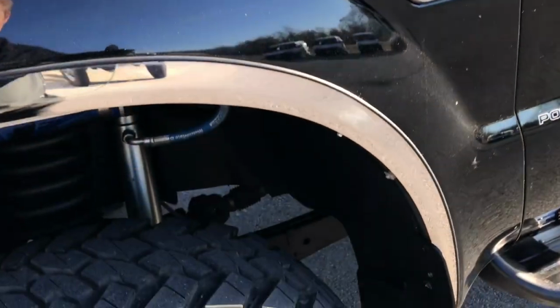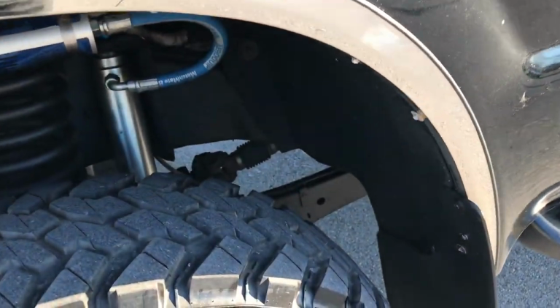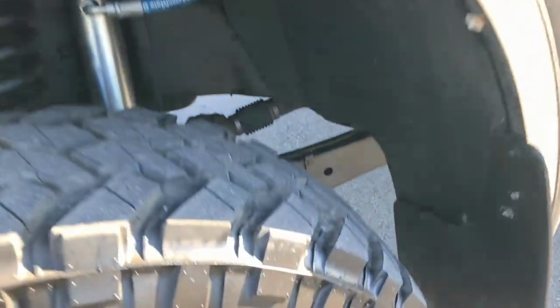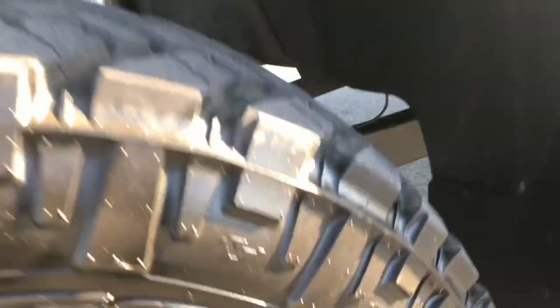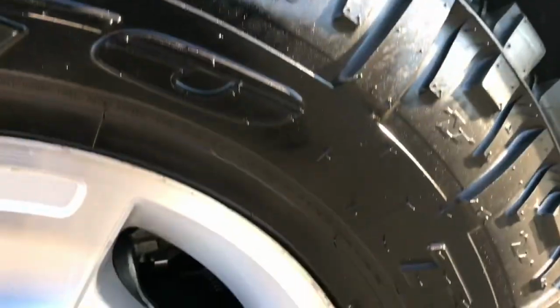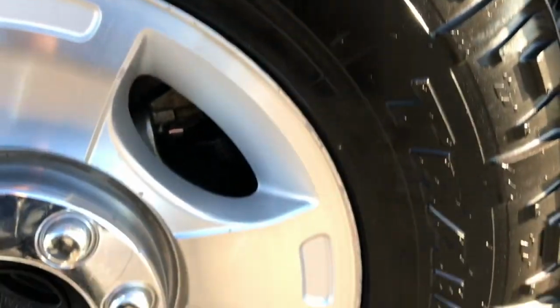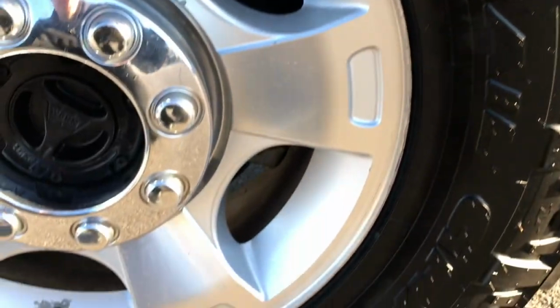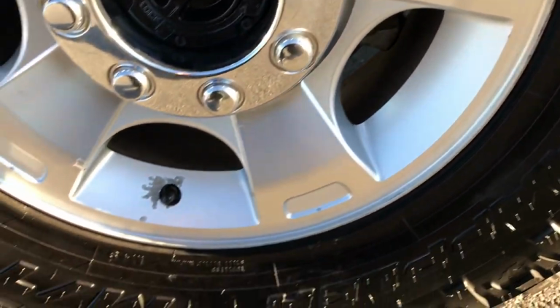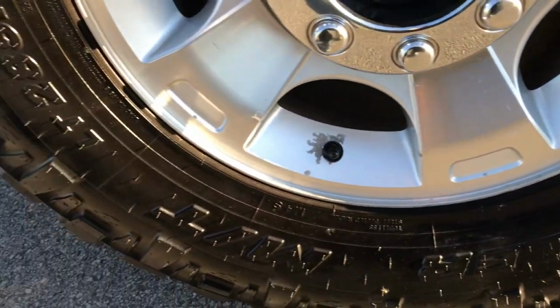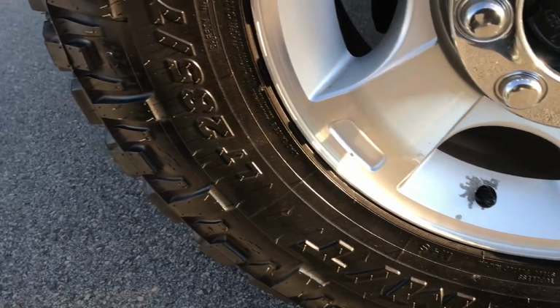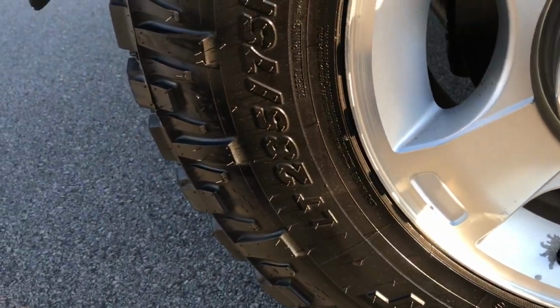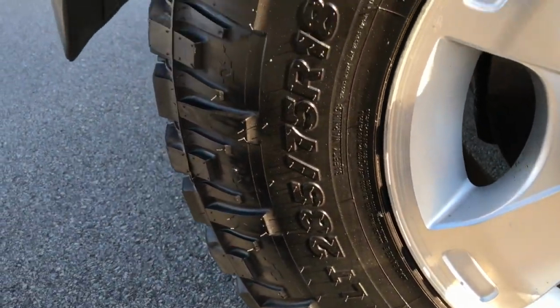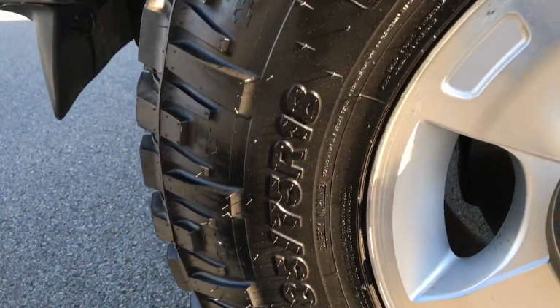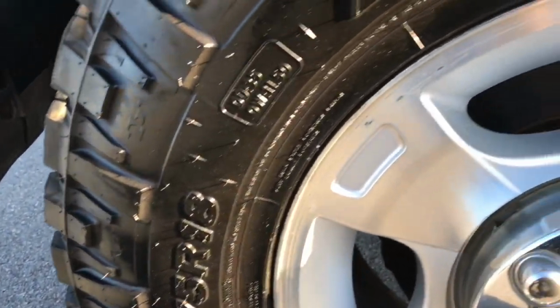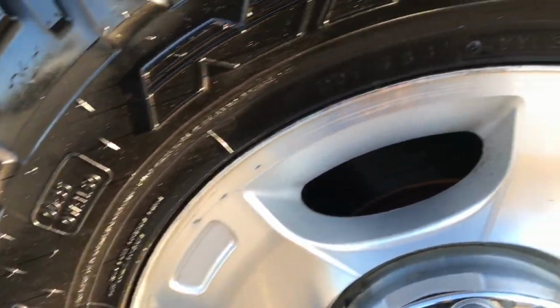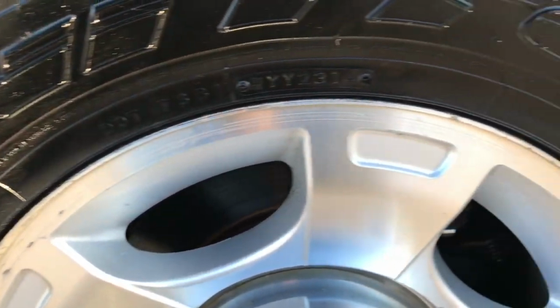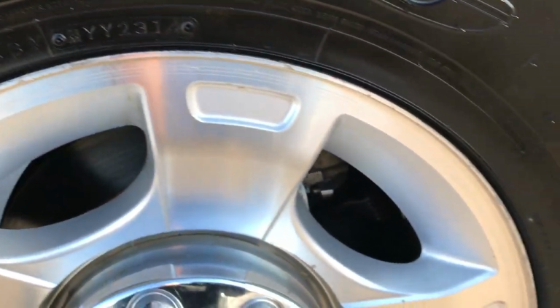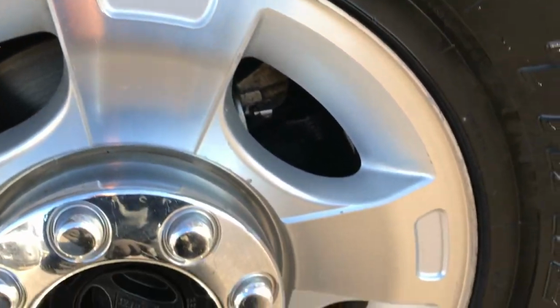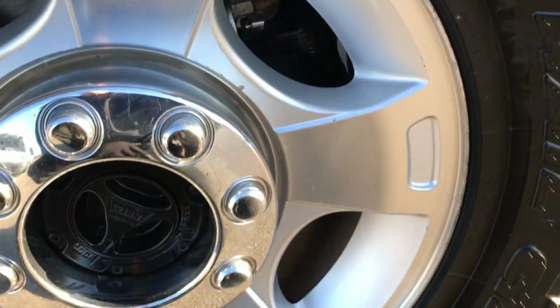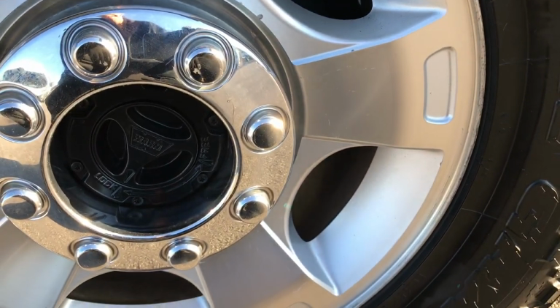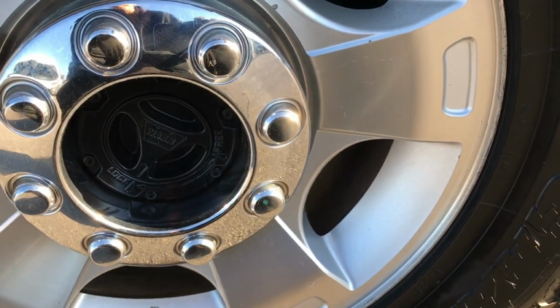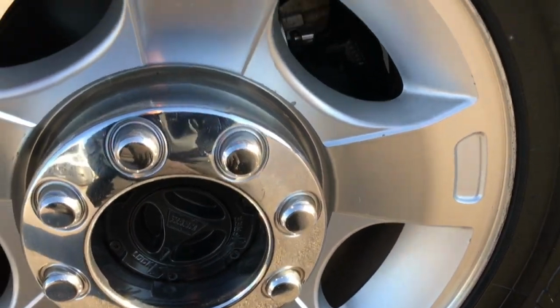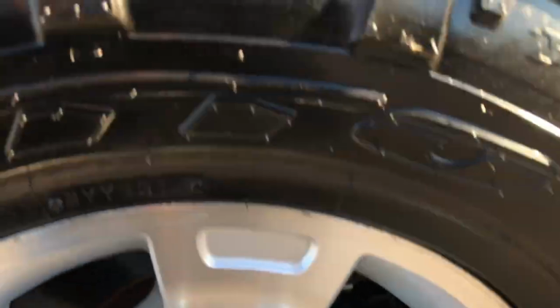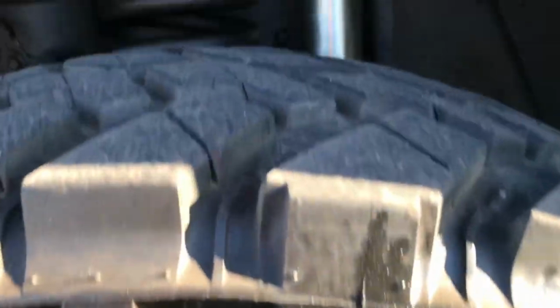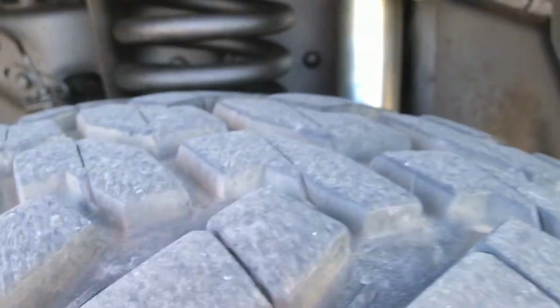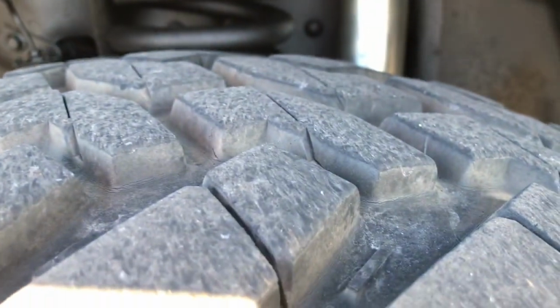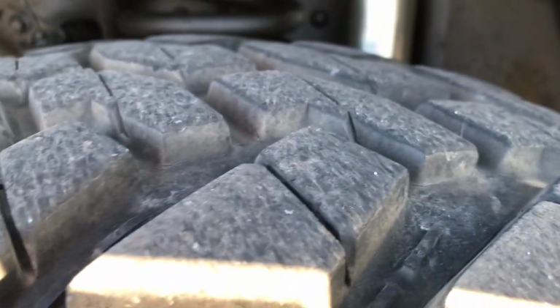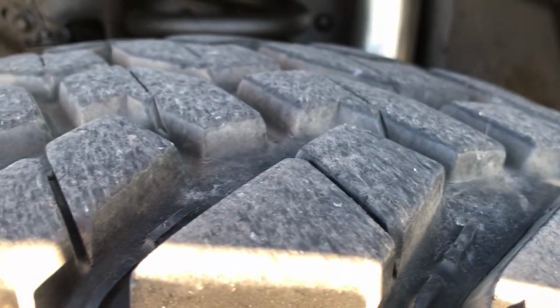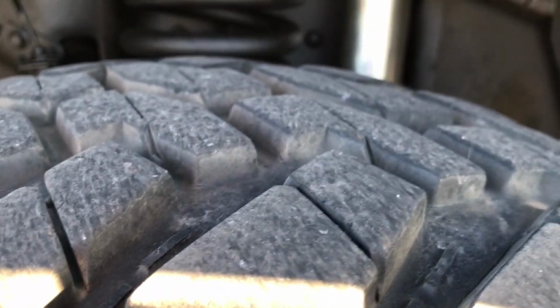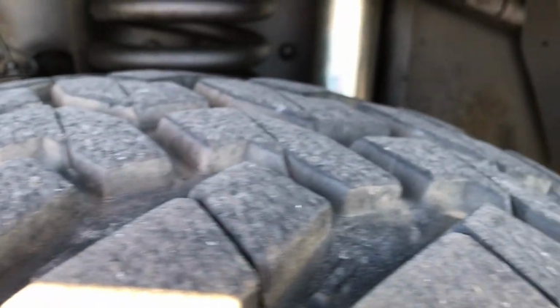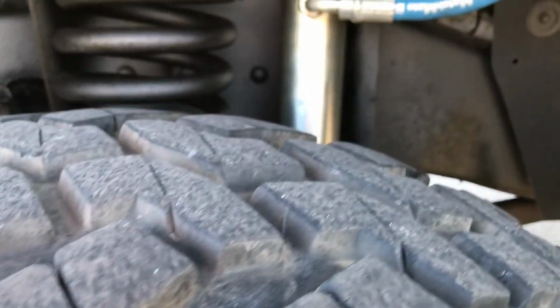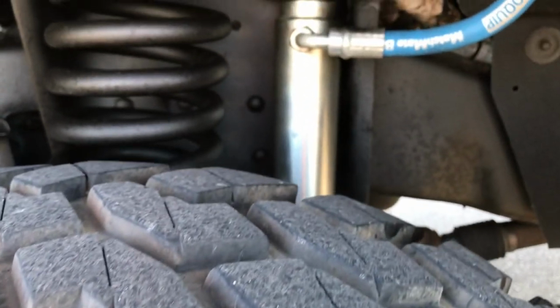It has Nitto Trail Grappler LT 285 75R18 tires. They are on the factory 18 inch rims and these tires have probably about 70 to 80 percent of the tread left.